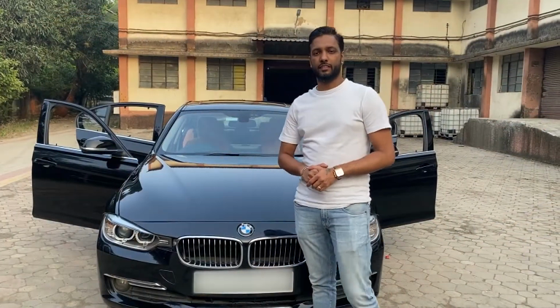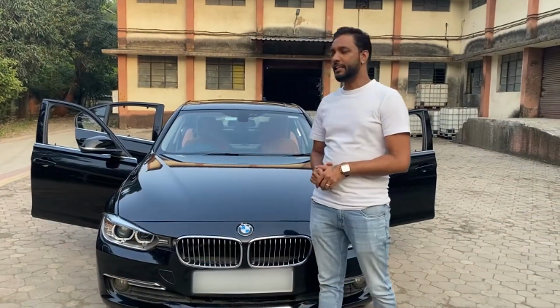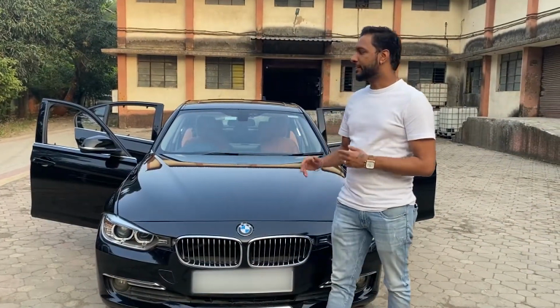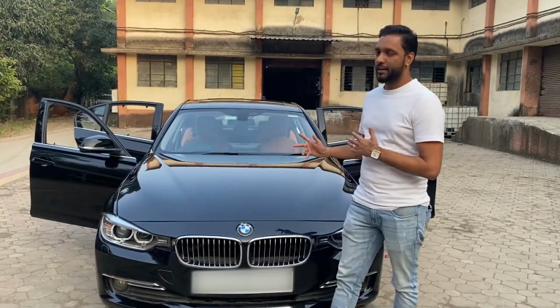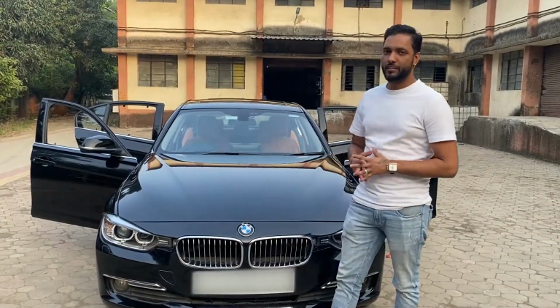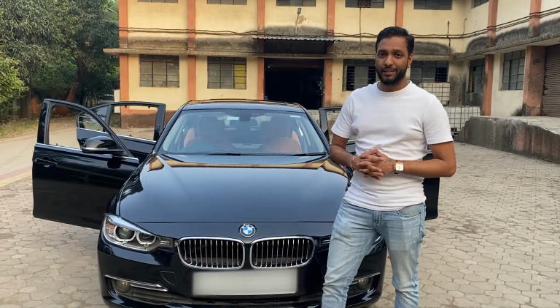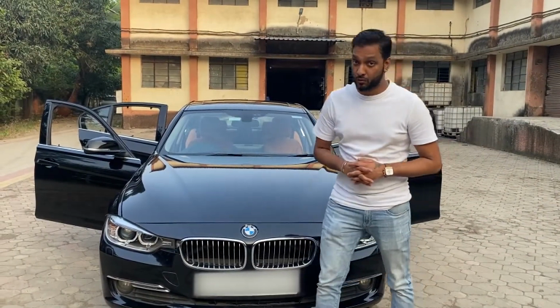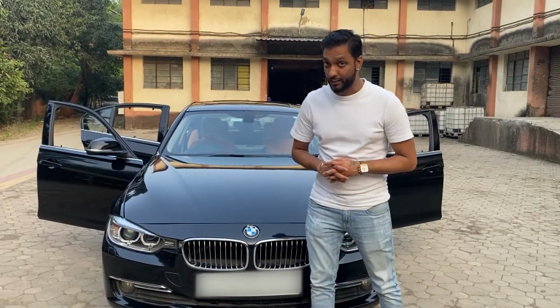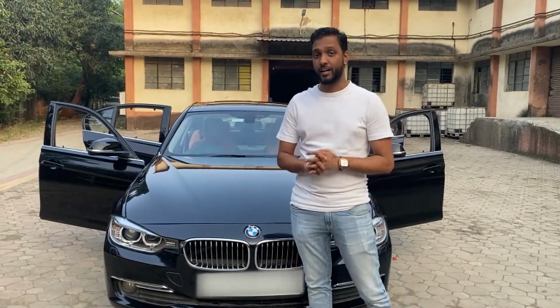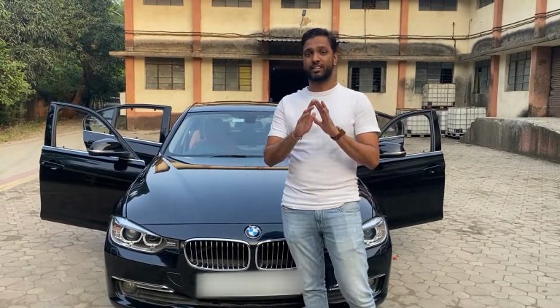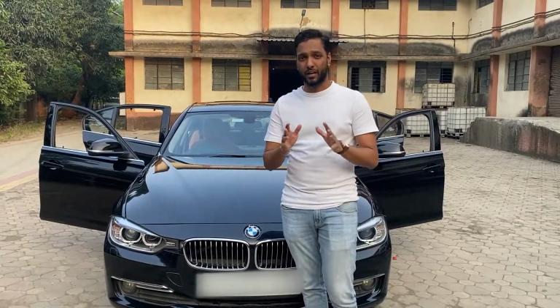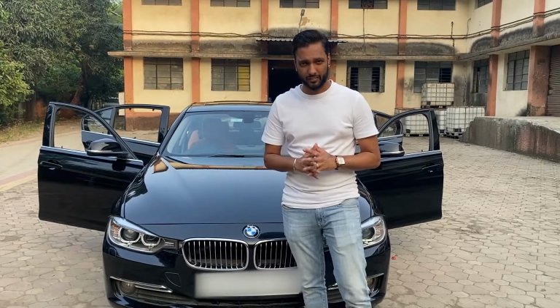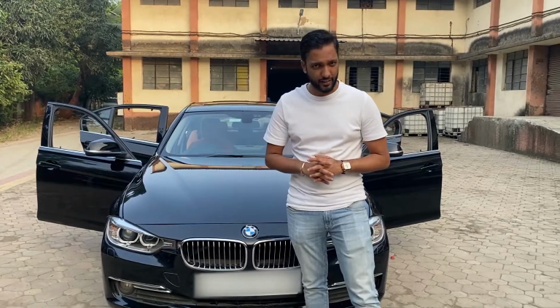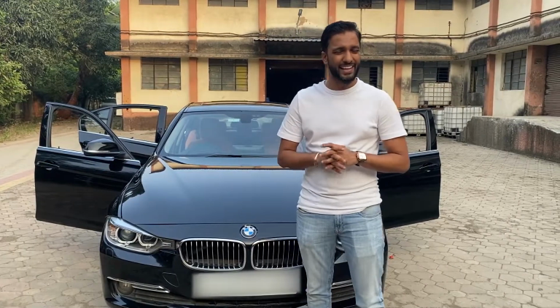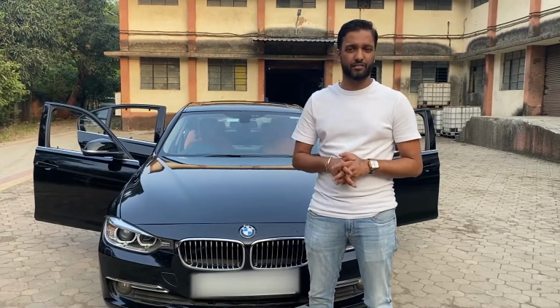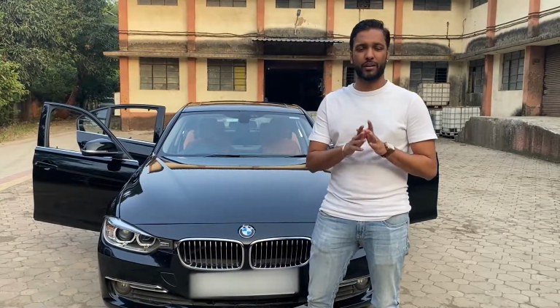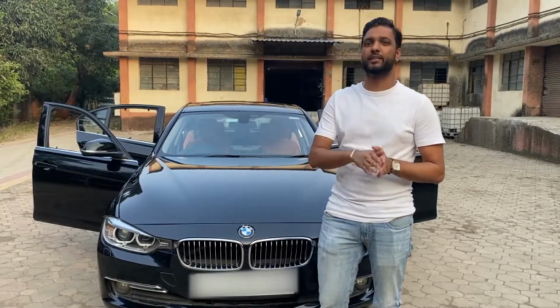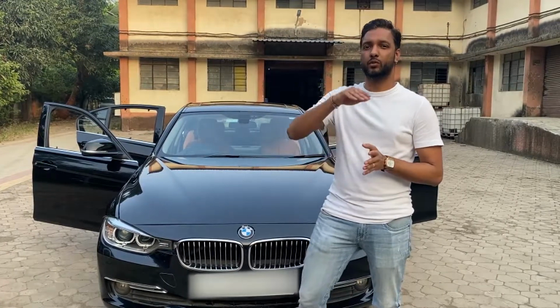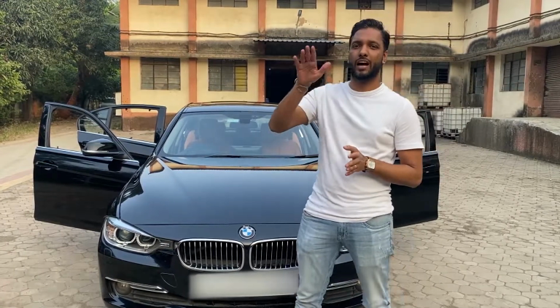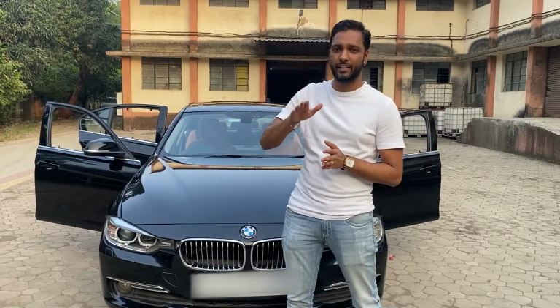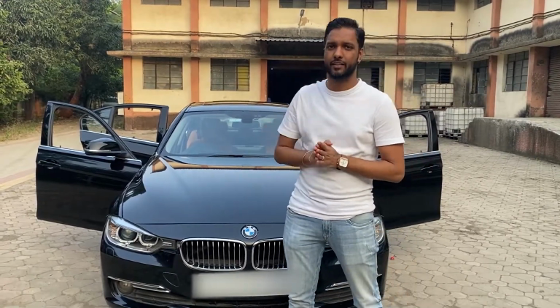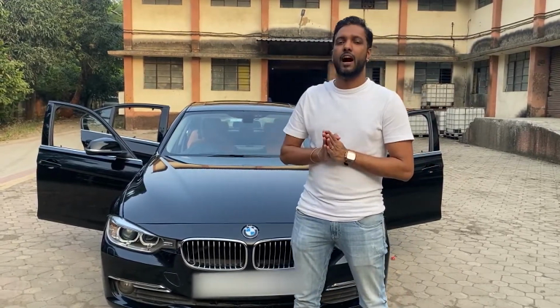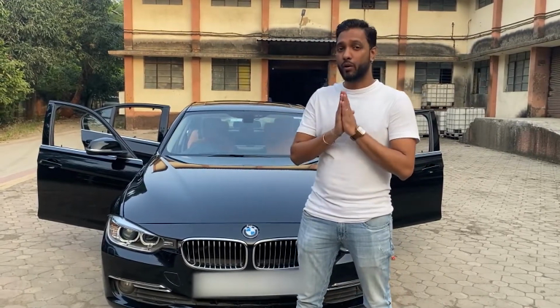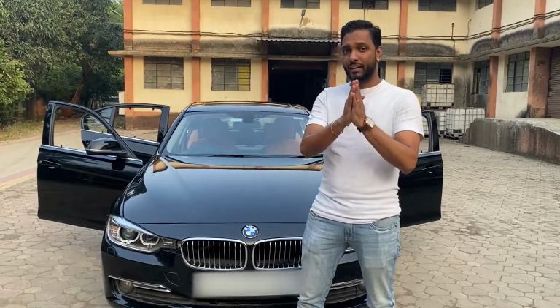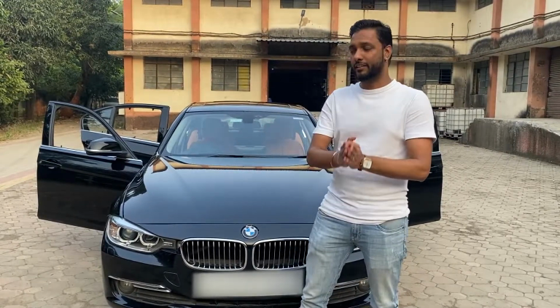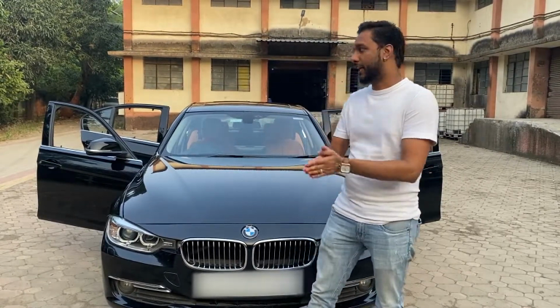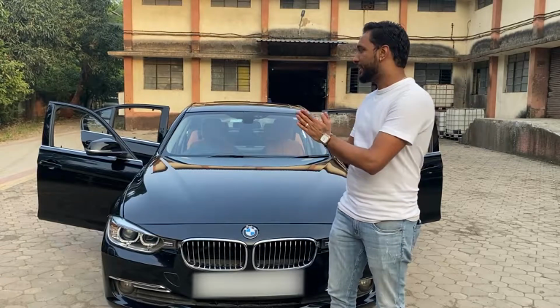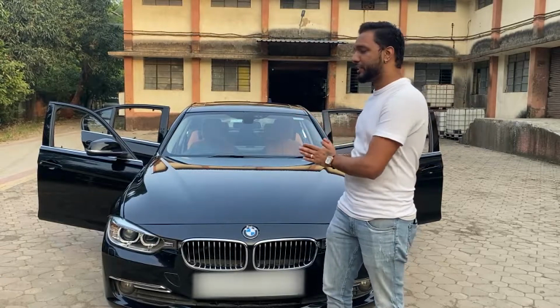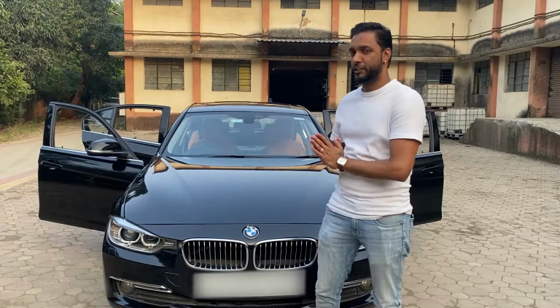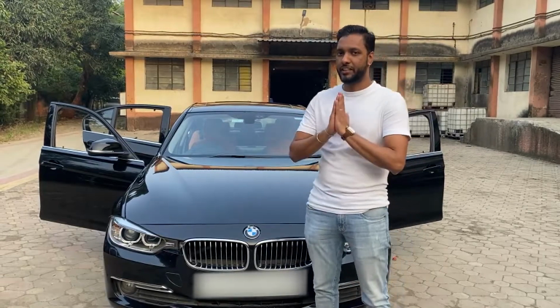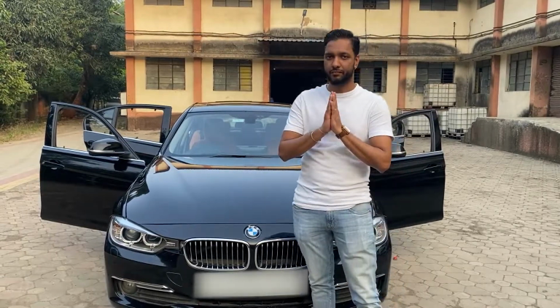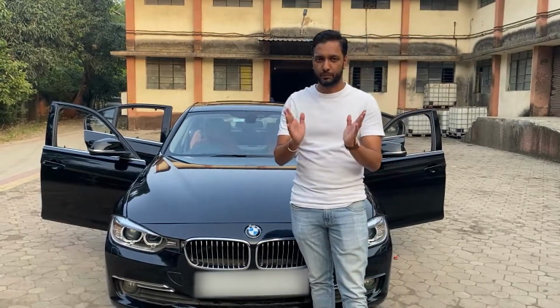This is the interior that we have done in the BMW 3 Series. We can do this in all cars — any car, from basic to higher-end cars. How did you feel about this type of interior change and interior refurbishment?